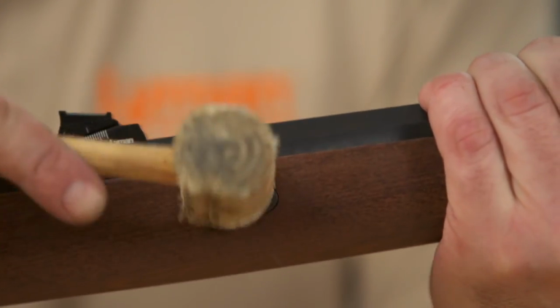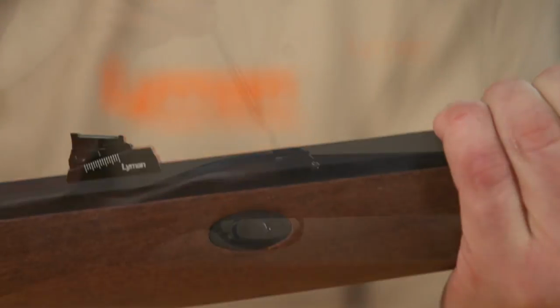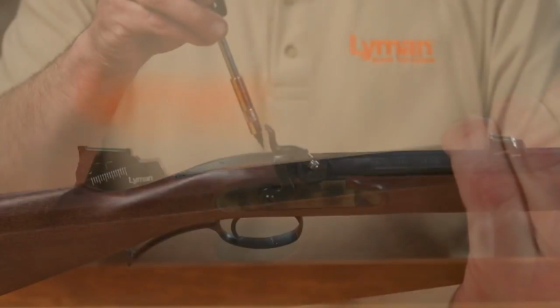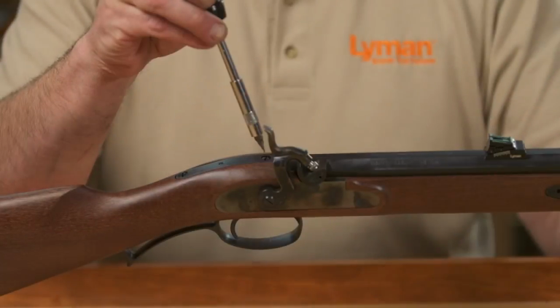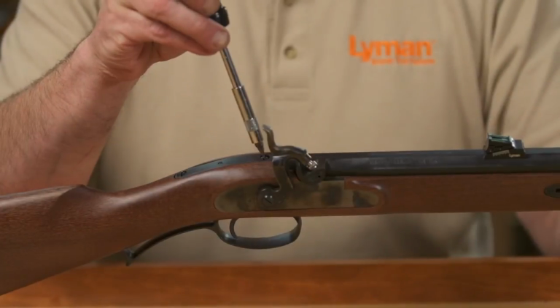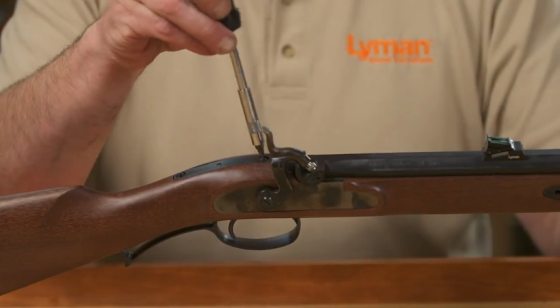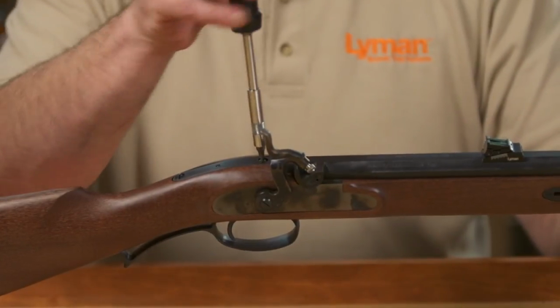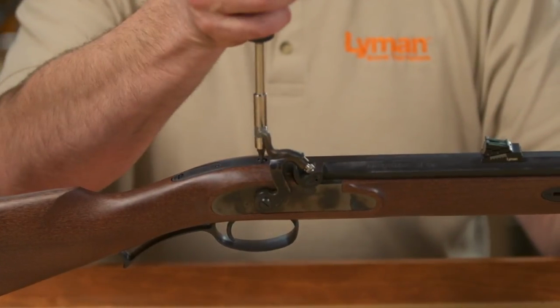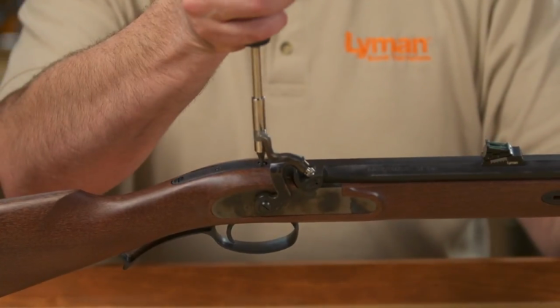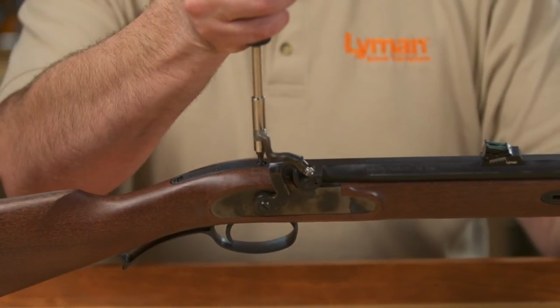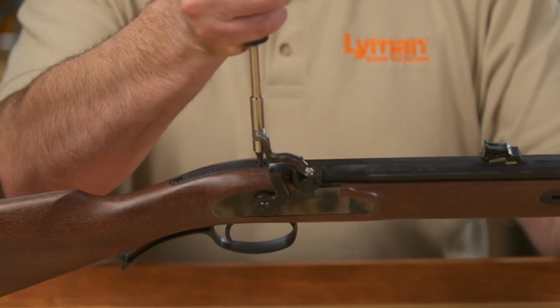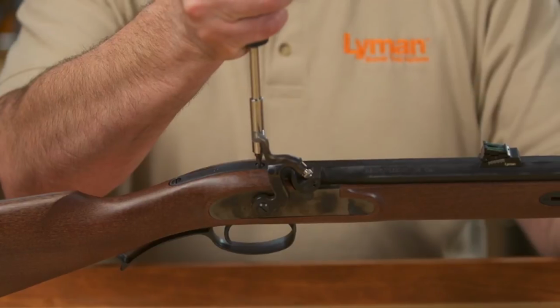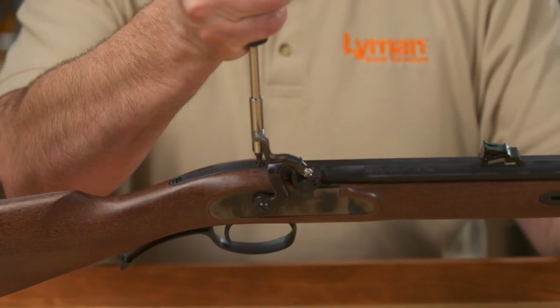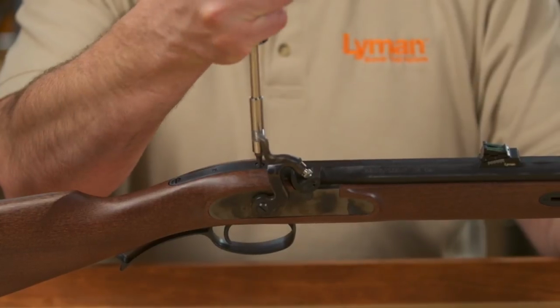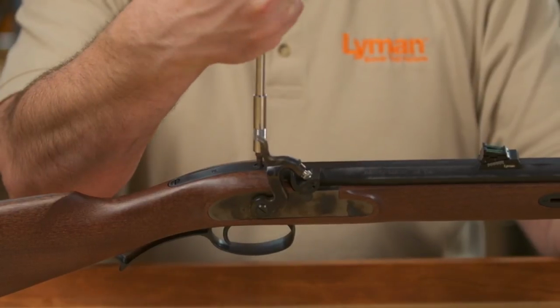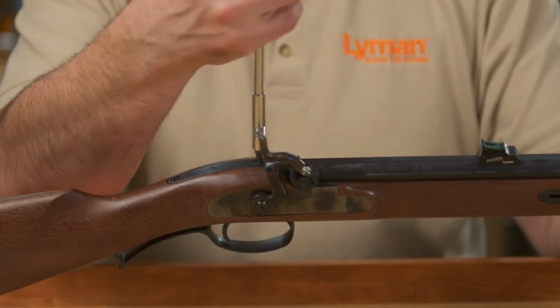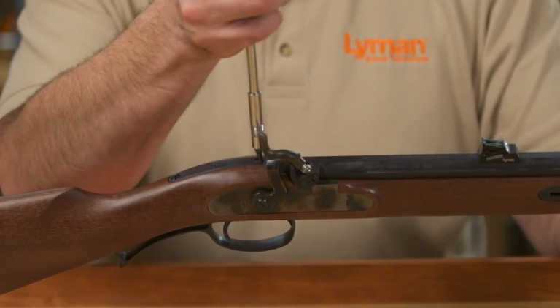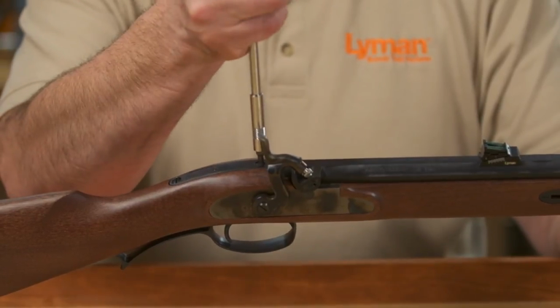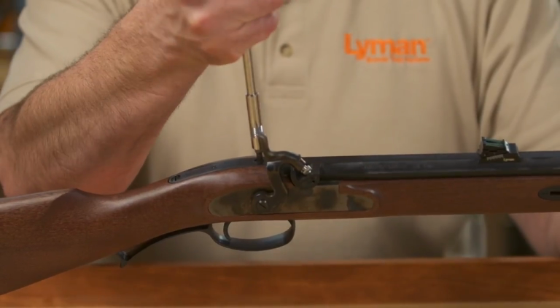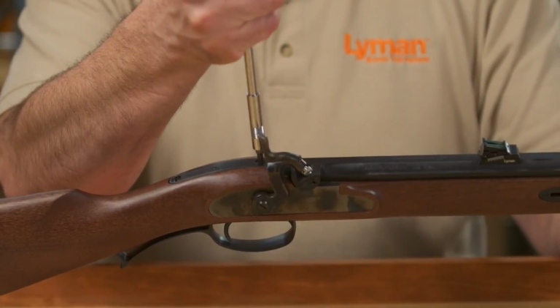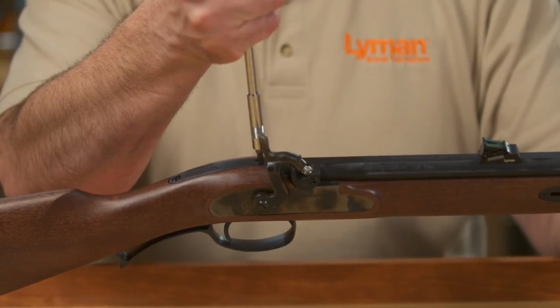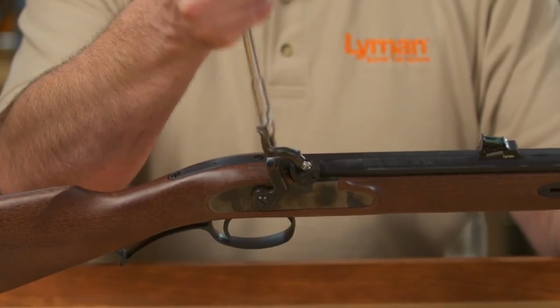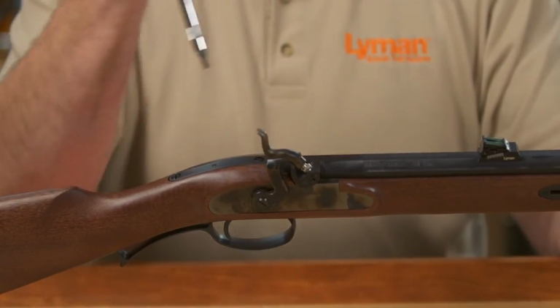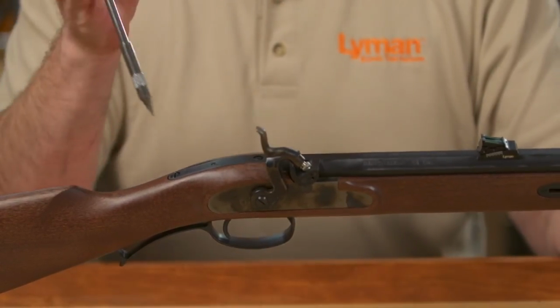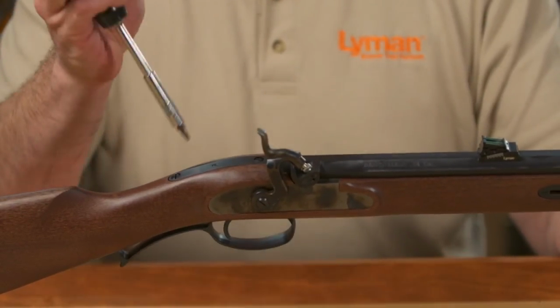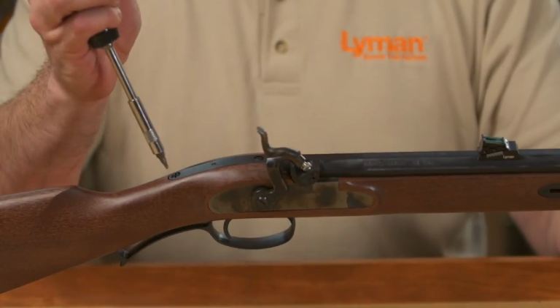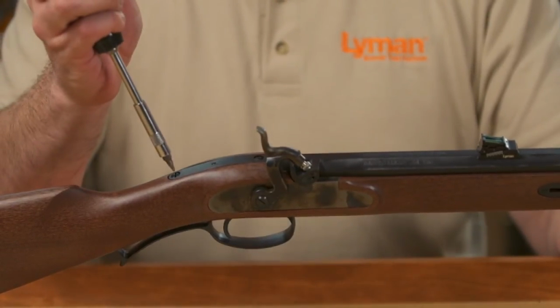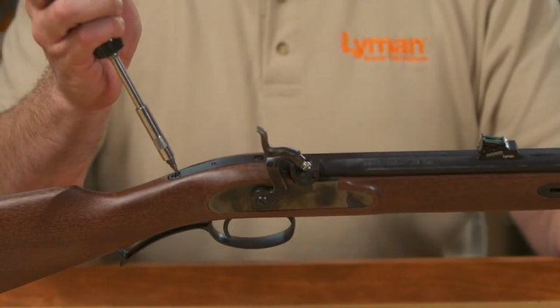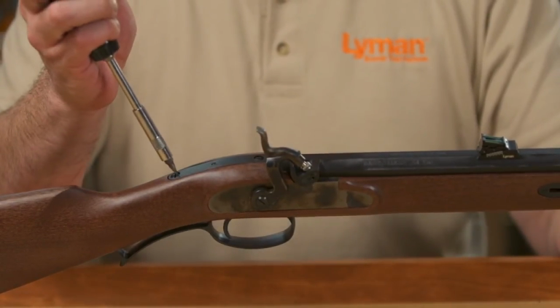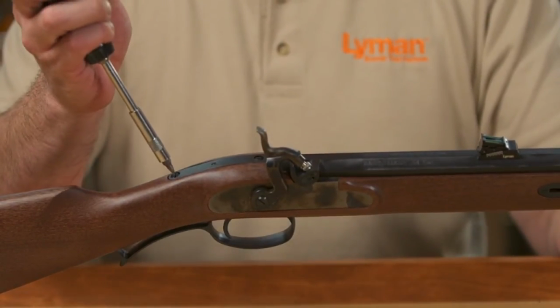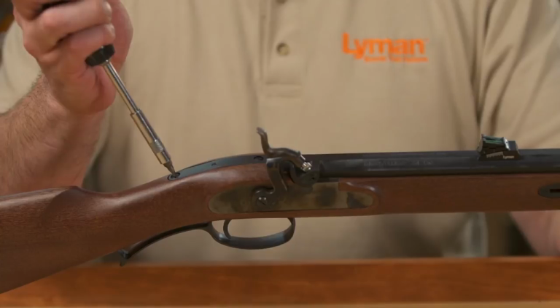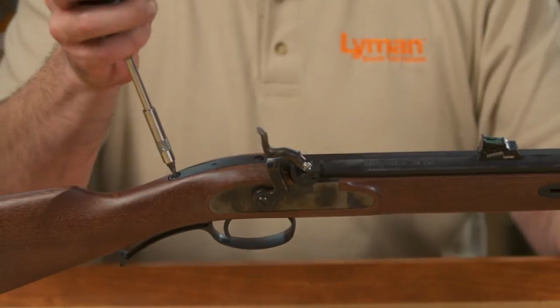If the wedge is still difficult to install, you can back the front tang screw out another turn to a turn and a half, and the rear screw another full turn.